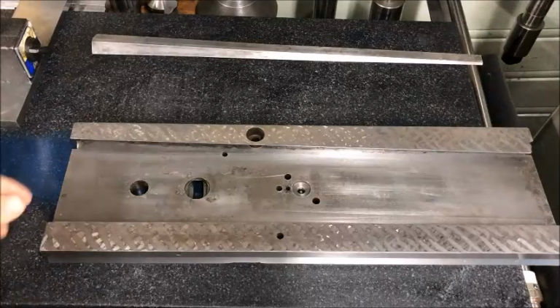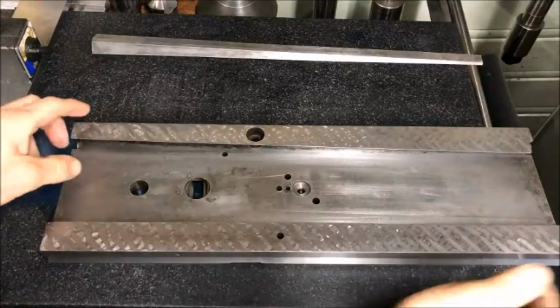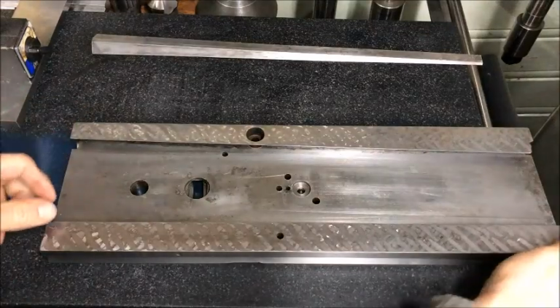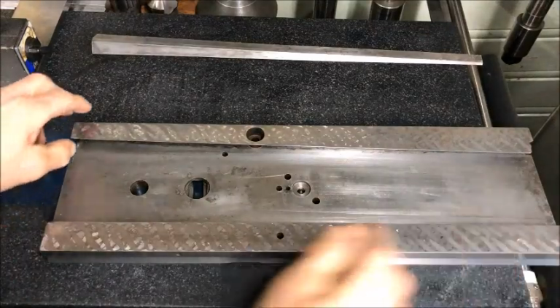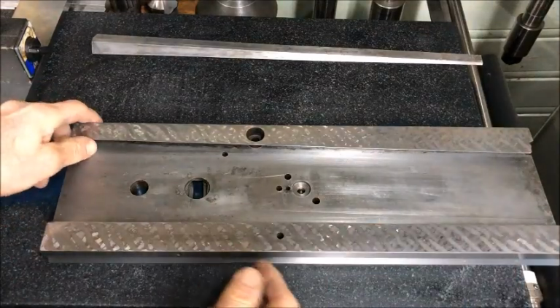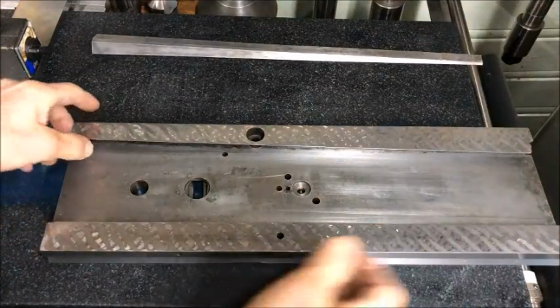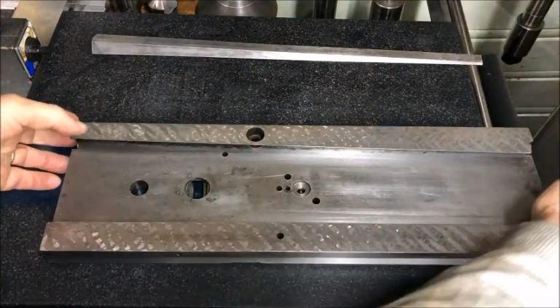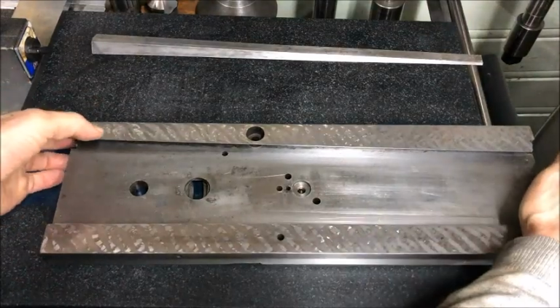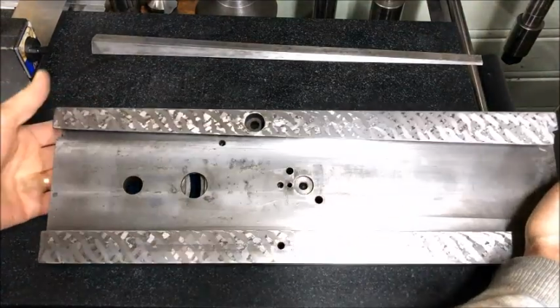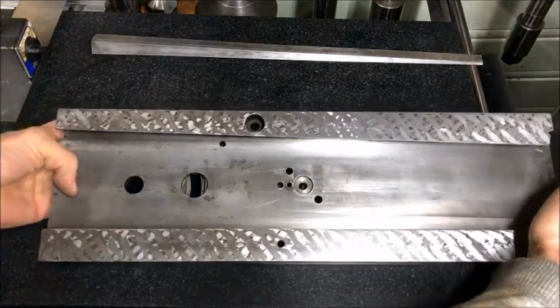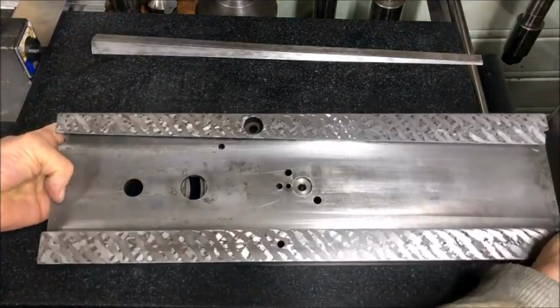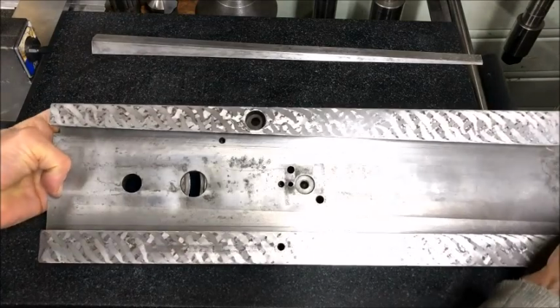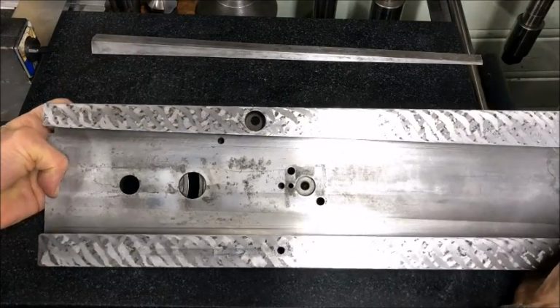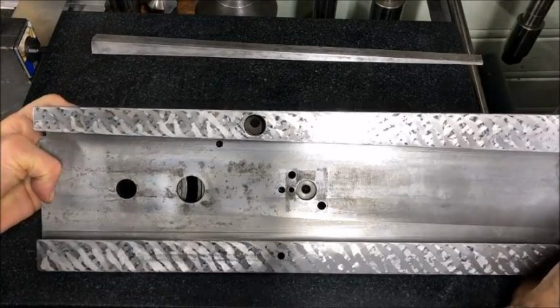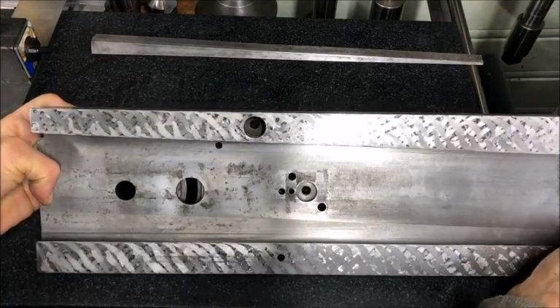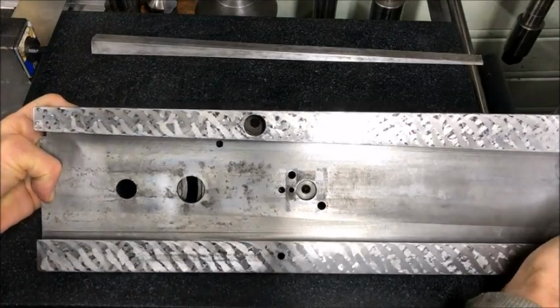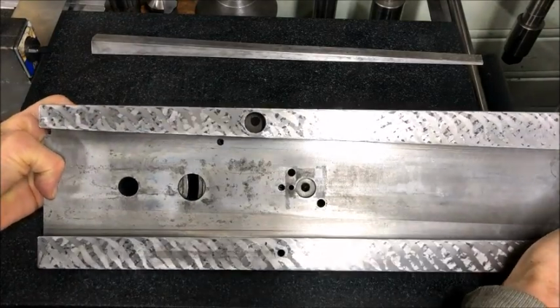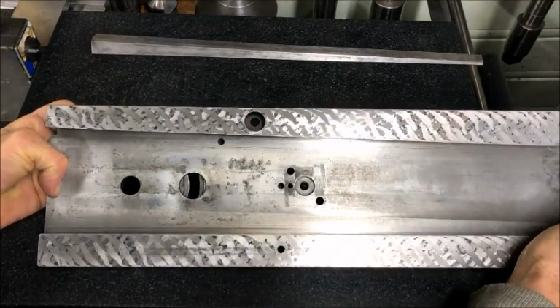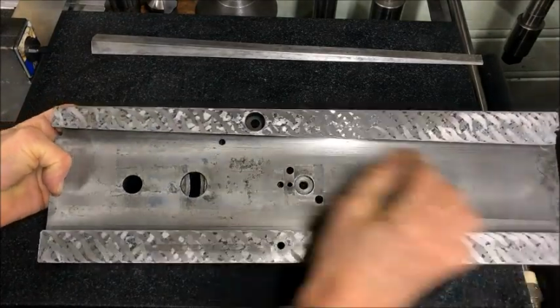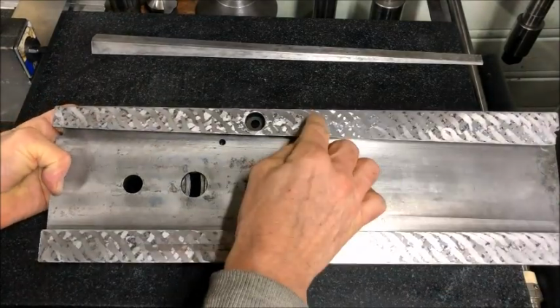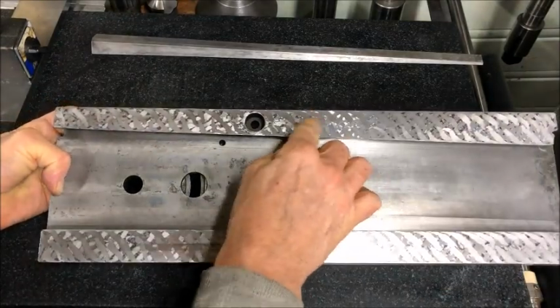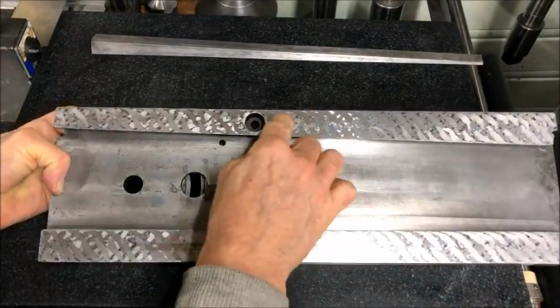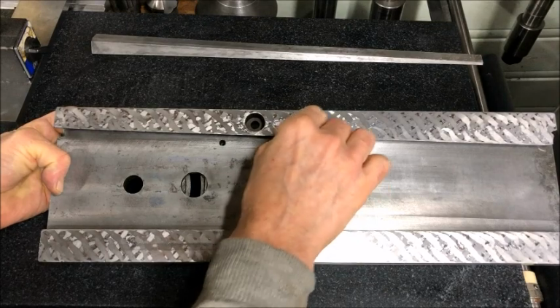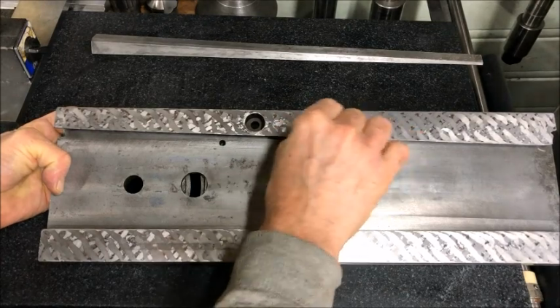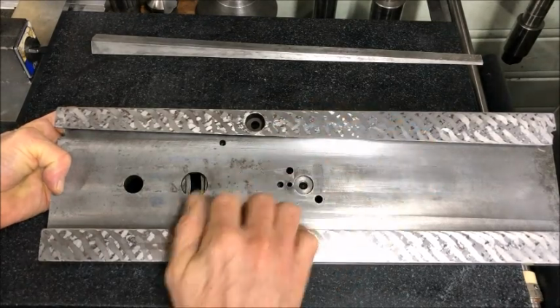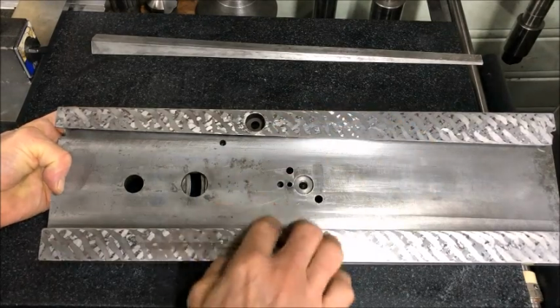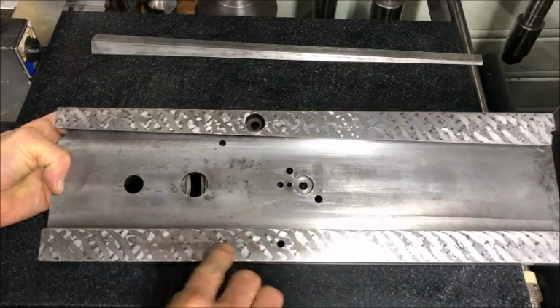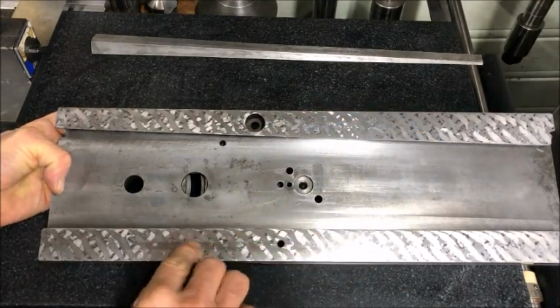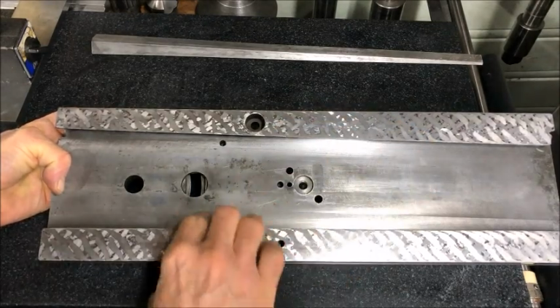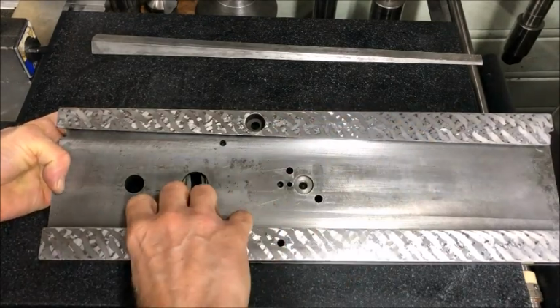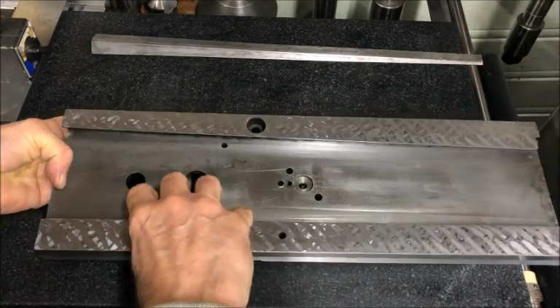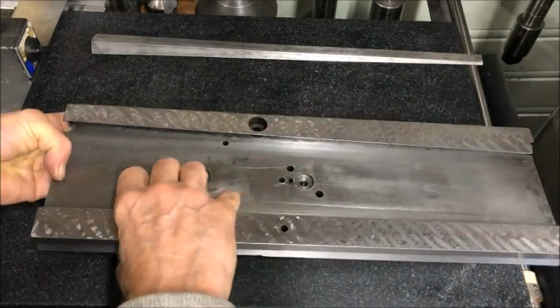Then we have the finished, or semi-finished, cross-eyed flats. The version here is just with the touch-and-go scraping, a really rough scrape. So that finish didn't last long, really.